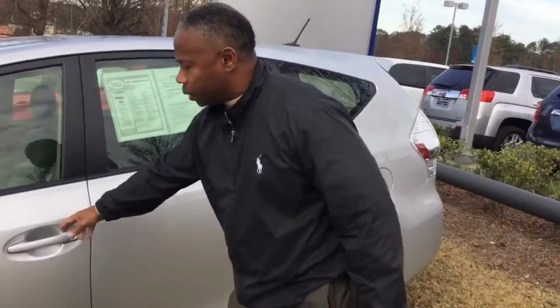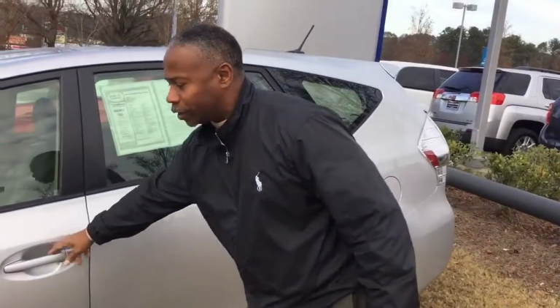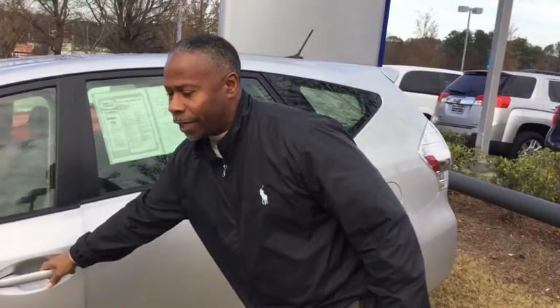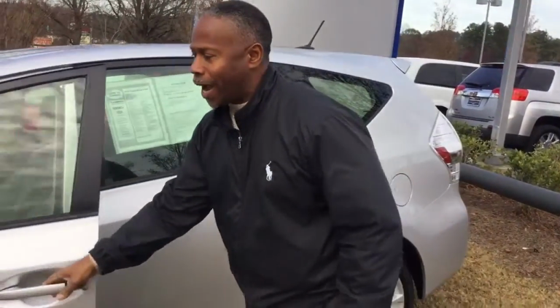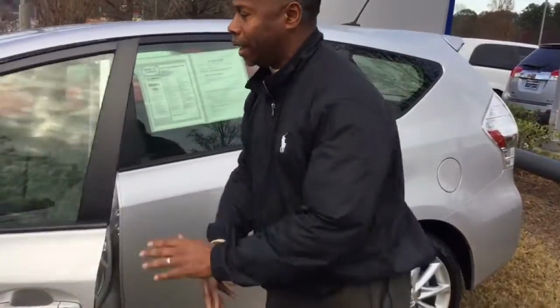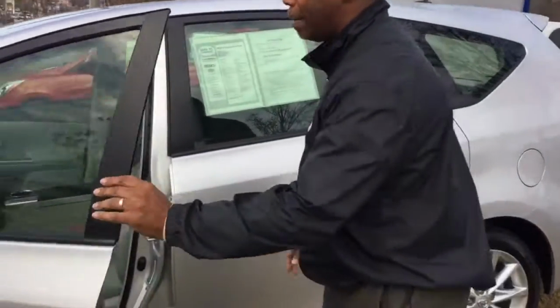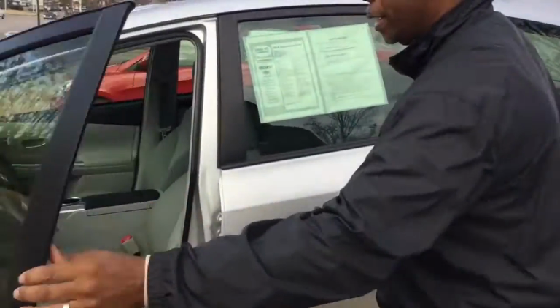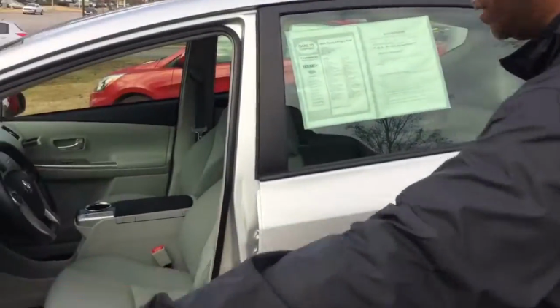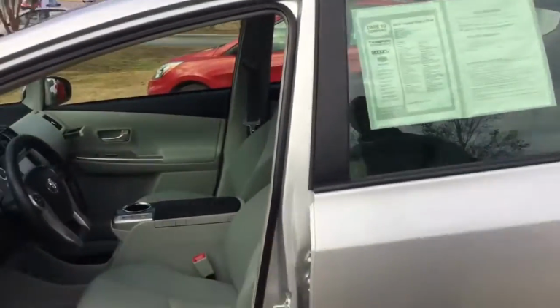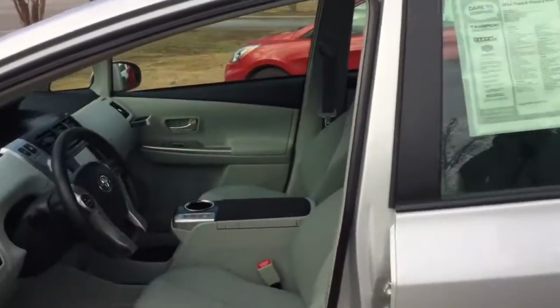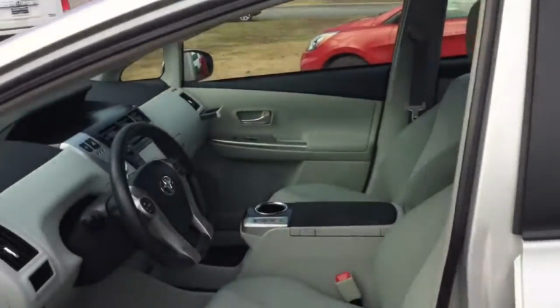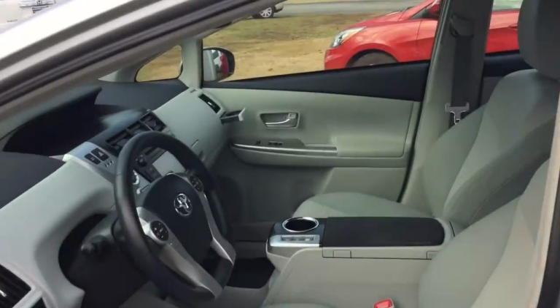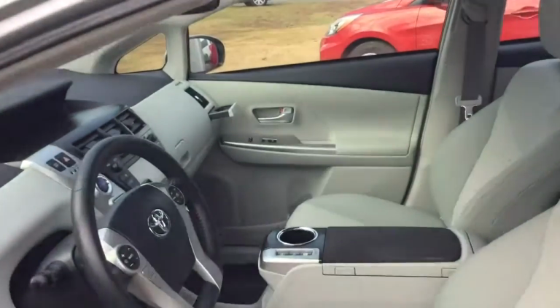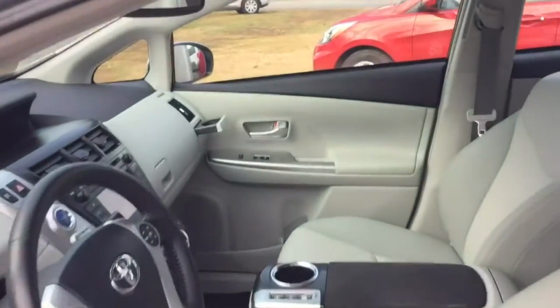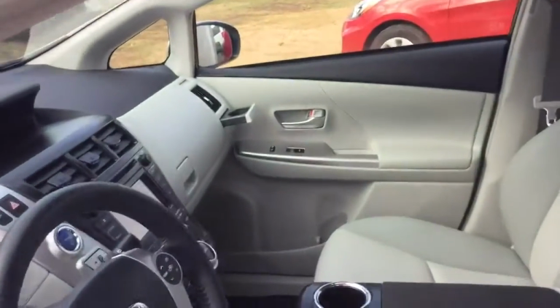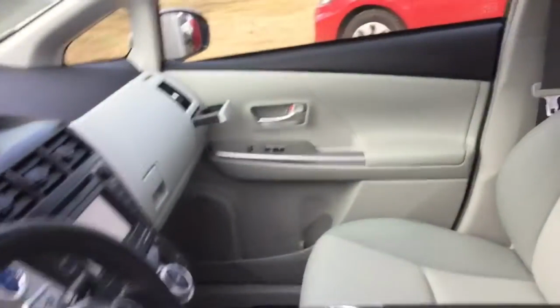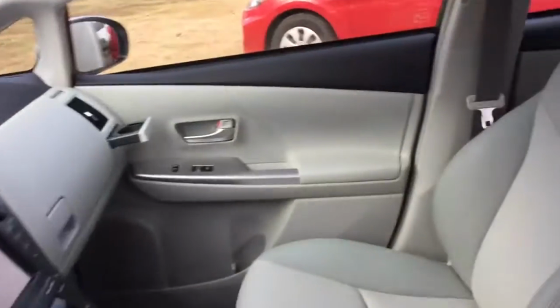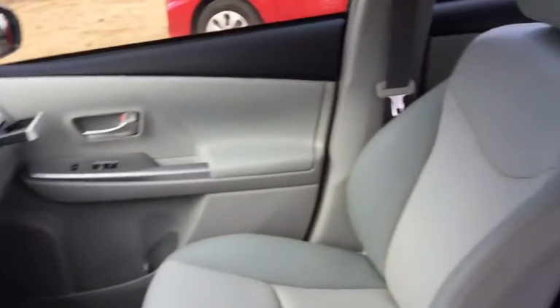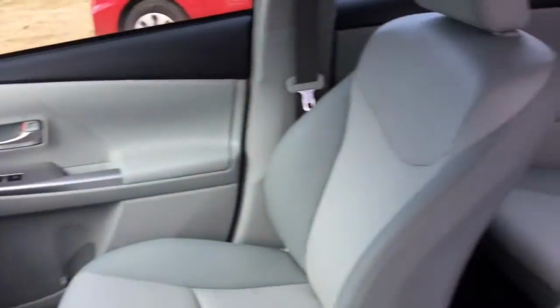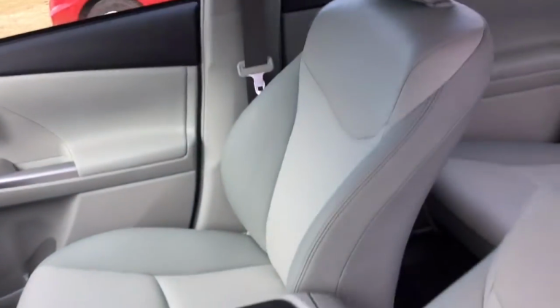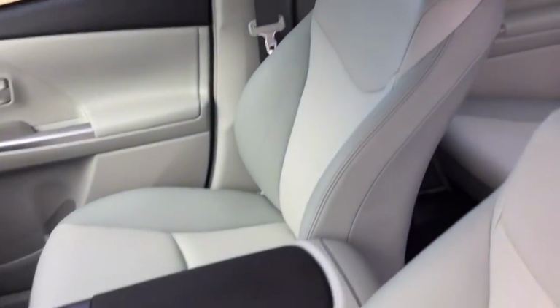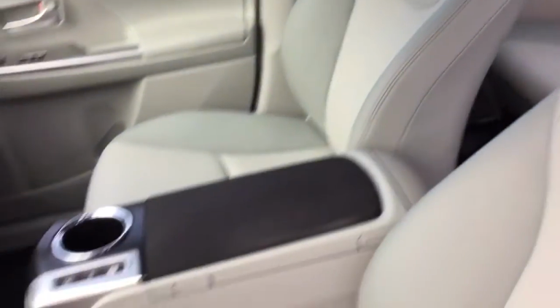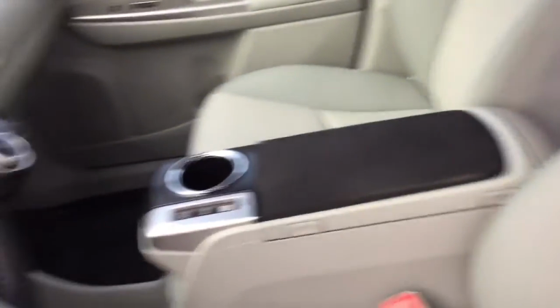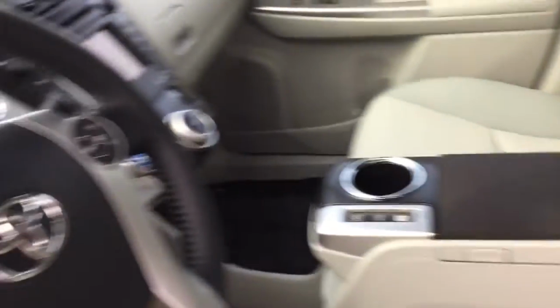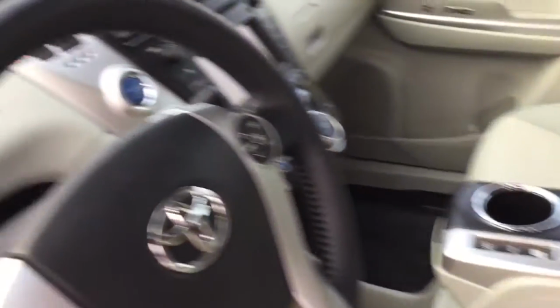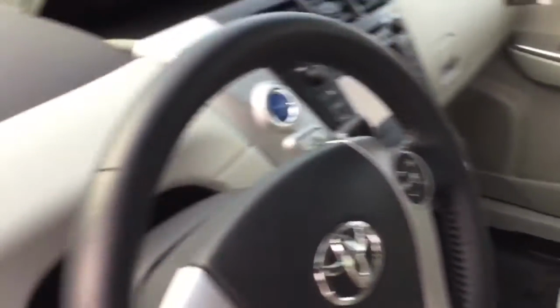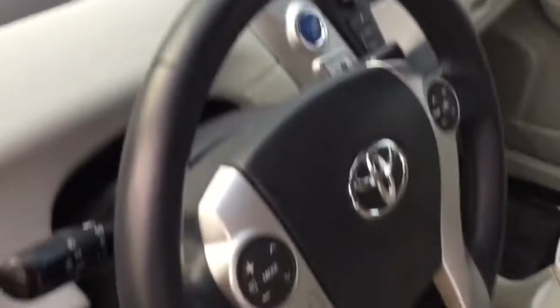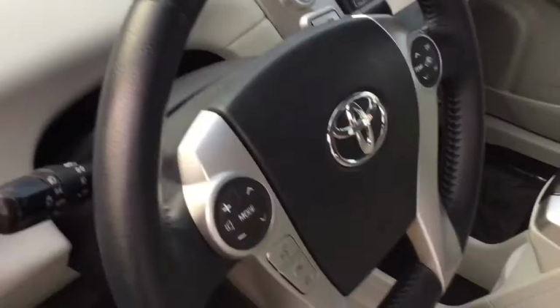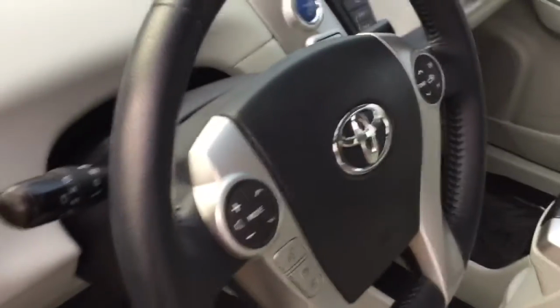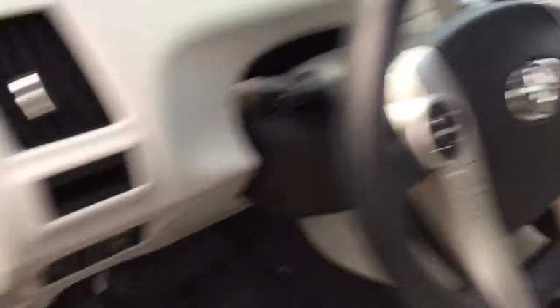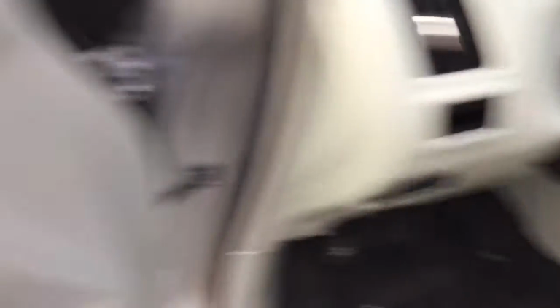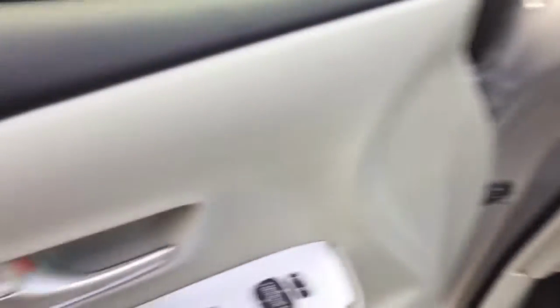When I say inside clean, I mean inside clean. Got all your latest technology. Everything is there — smartphone connection, everything.